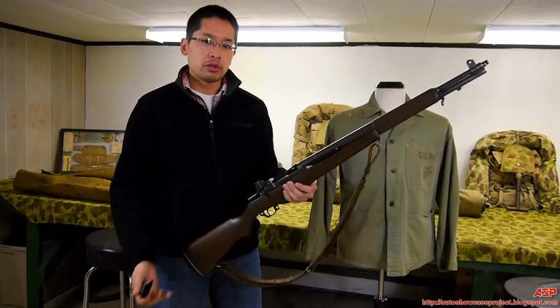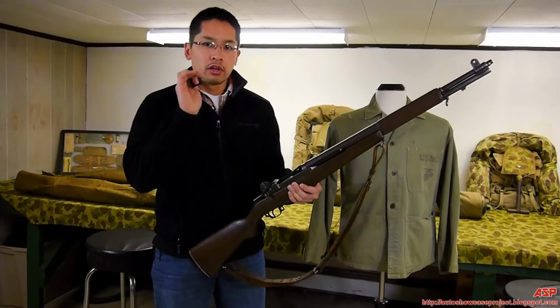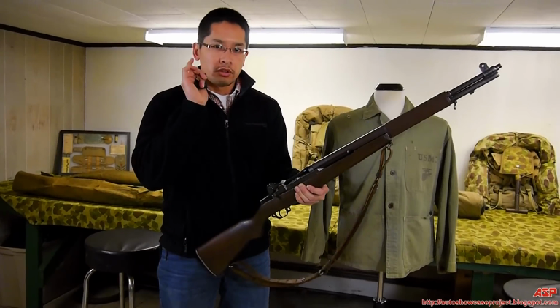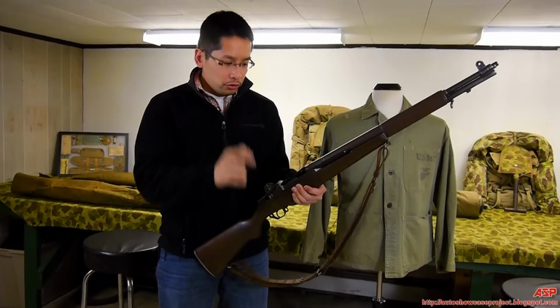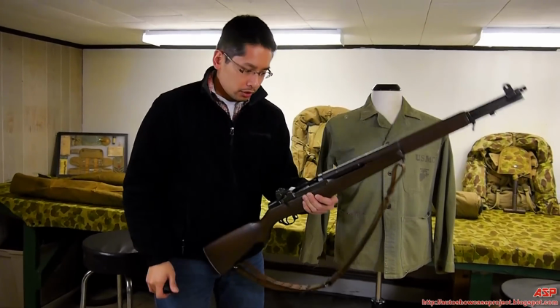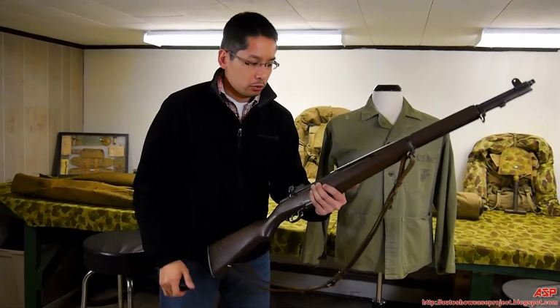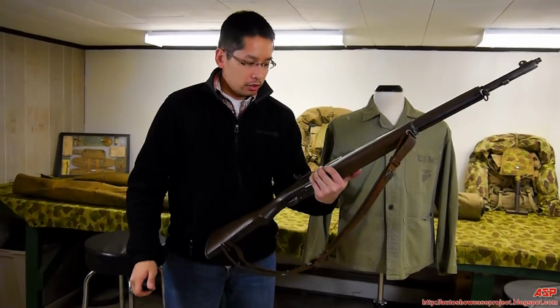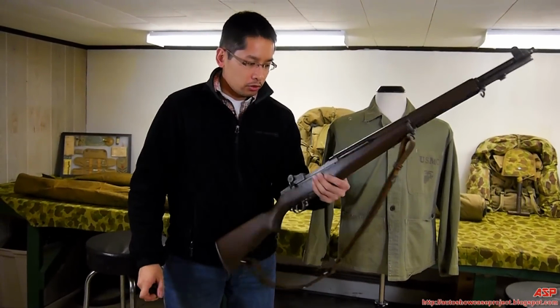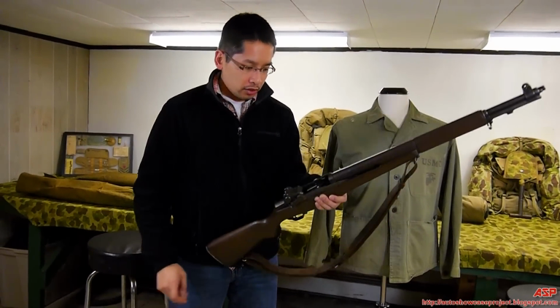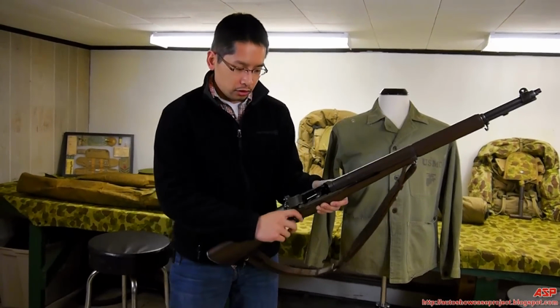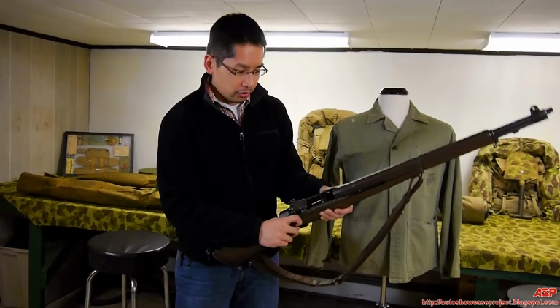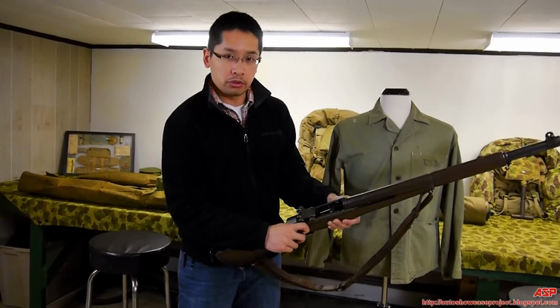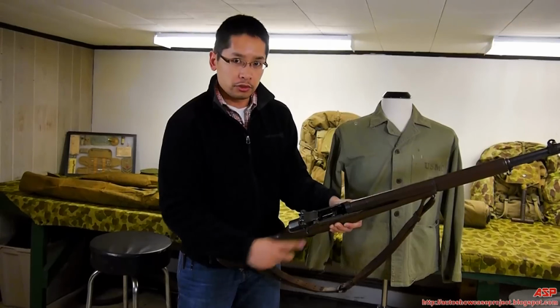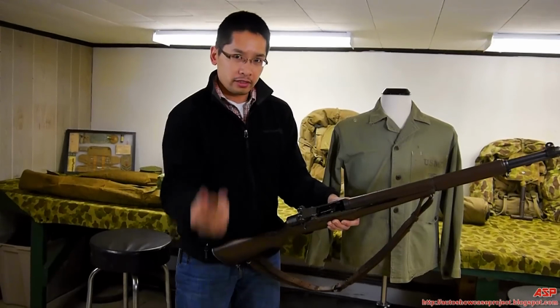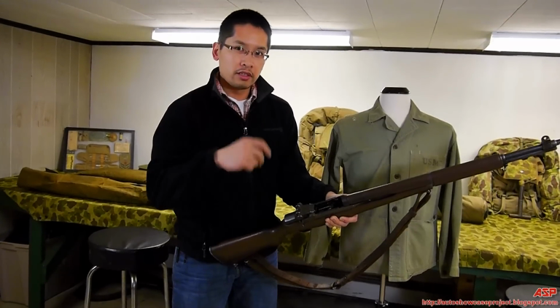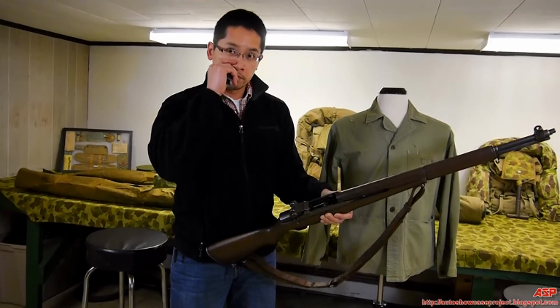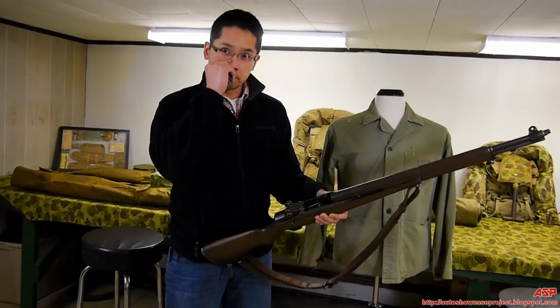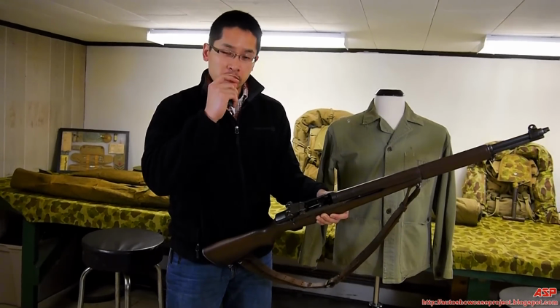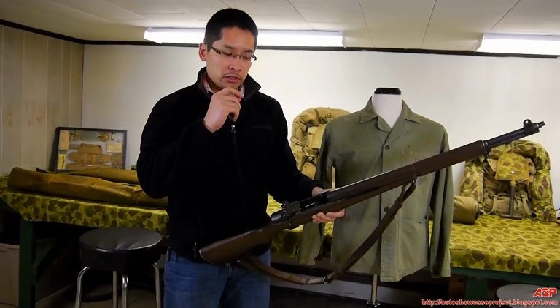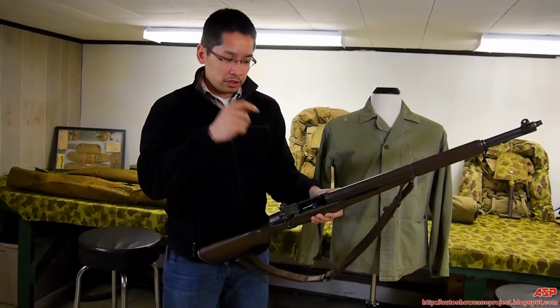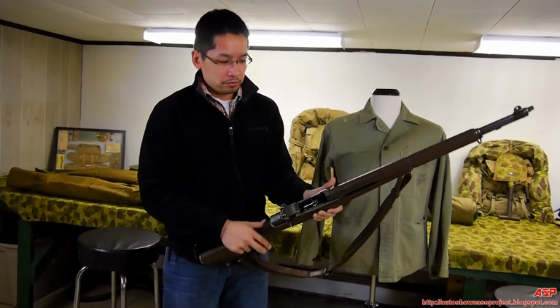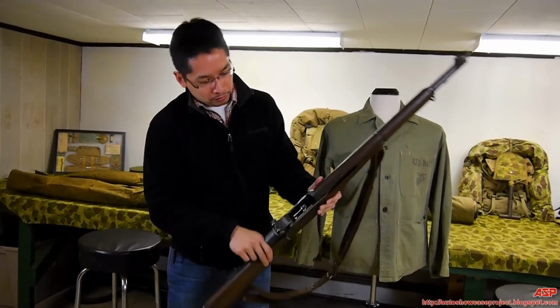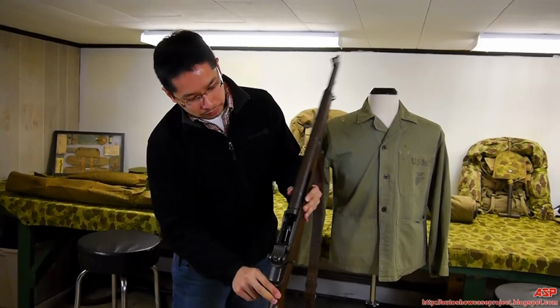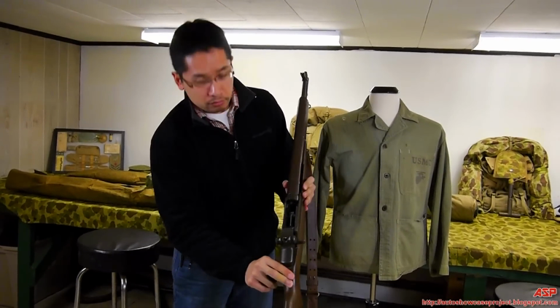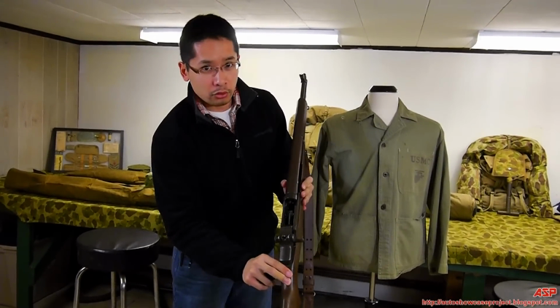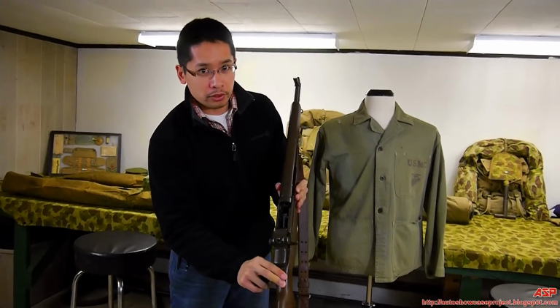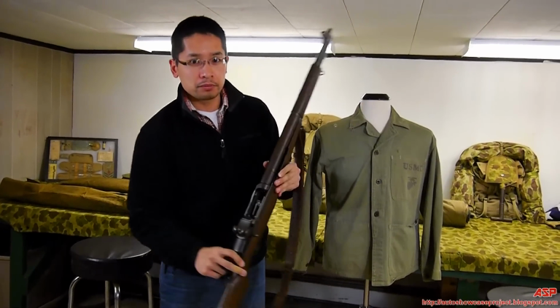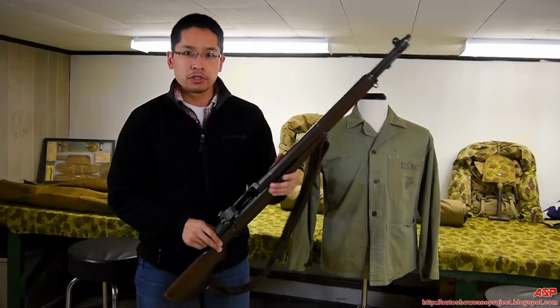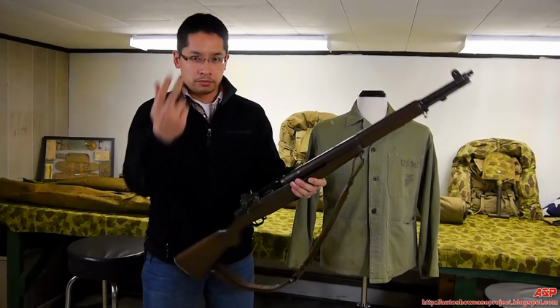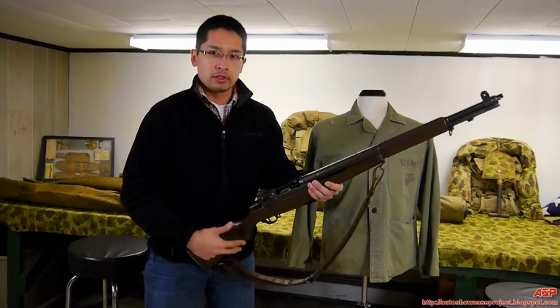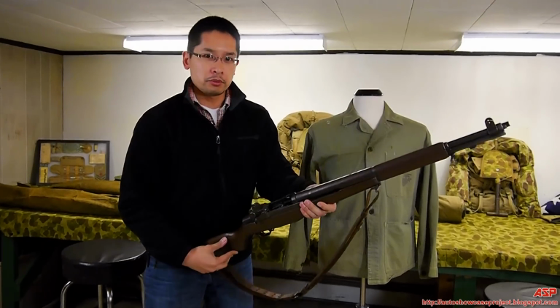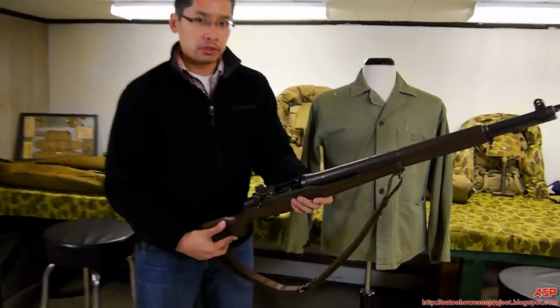So the way to do it is you get the M1 Garand and lock the bolt all the way to the back. Make sure it's empty — no ammo right there. Come a little bit closer.